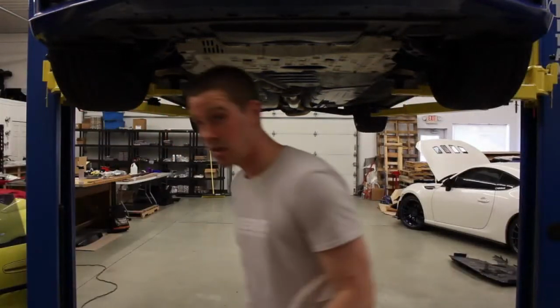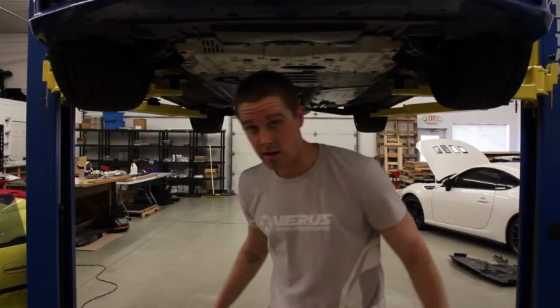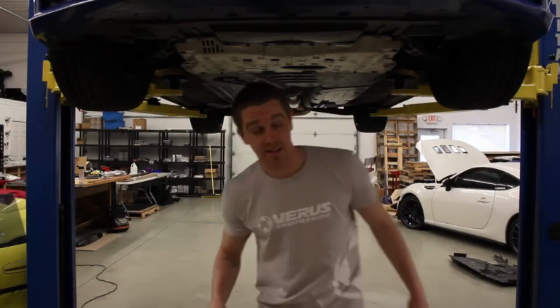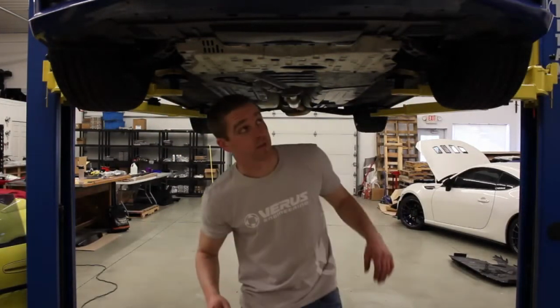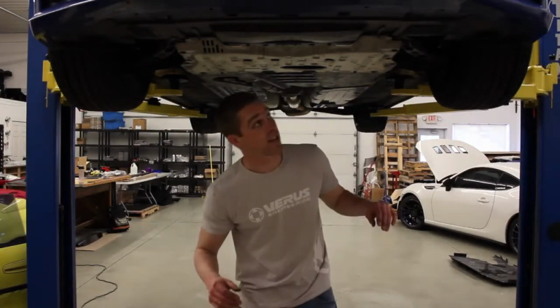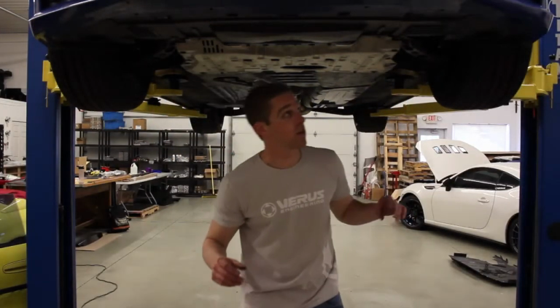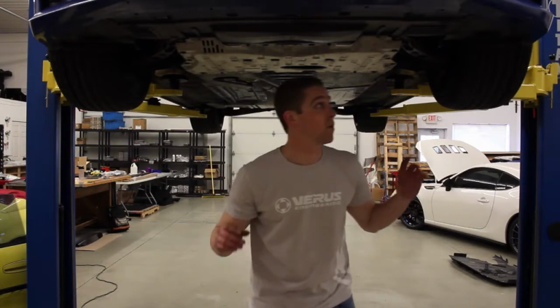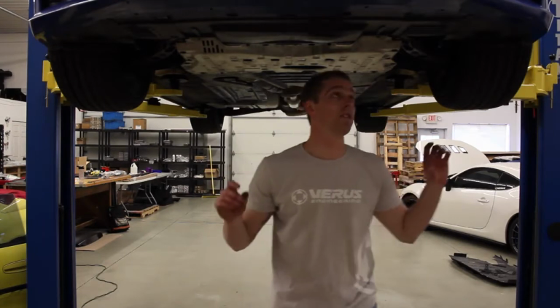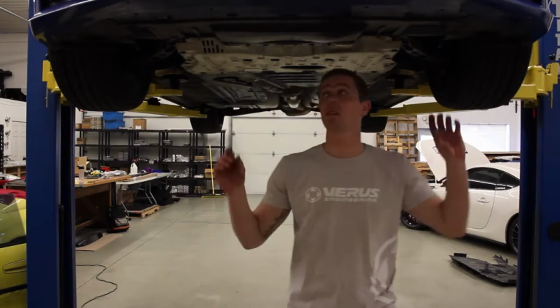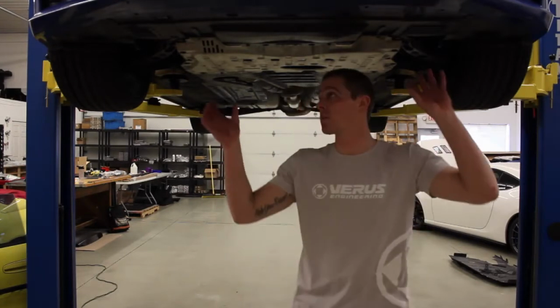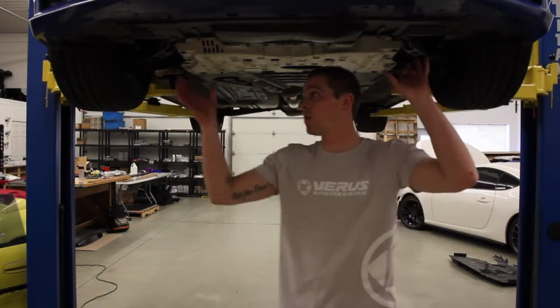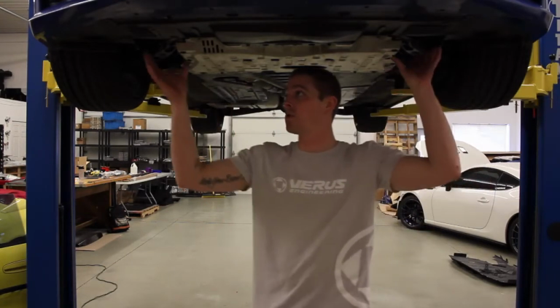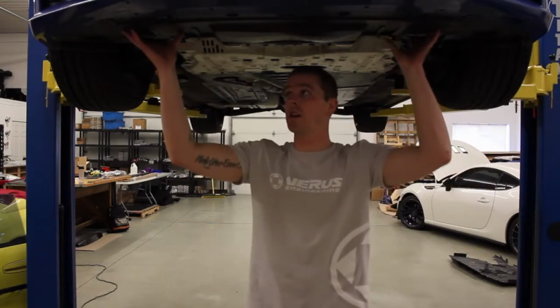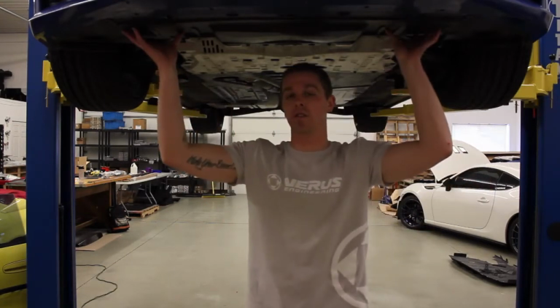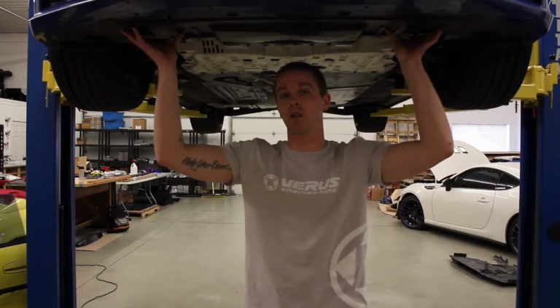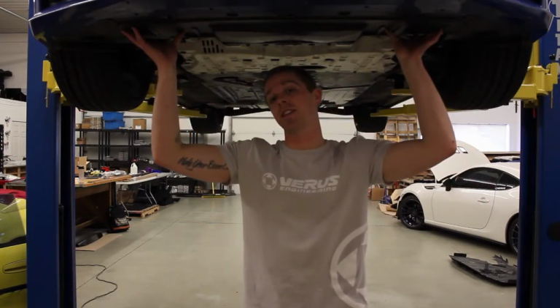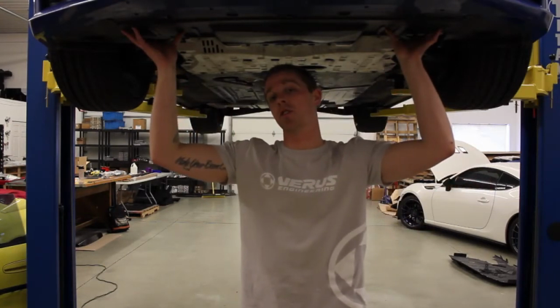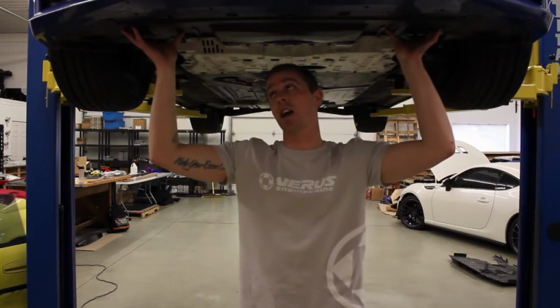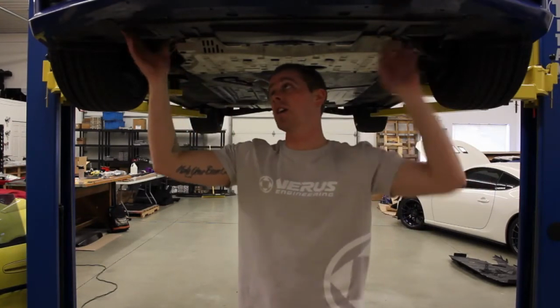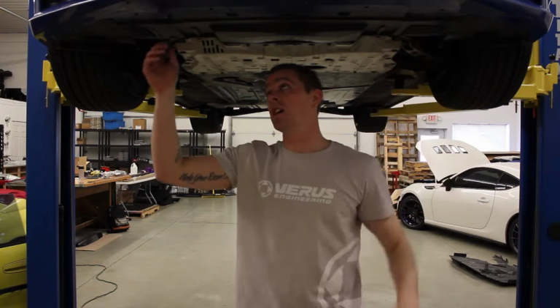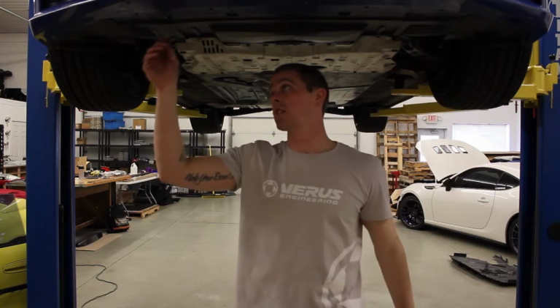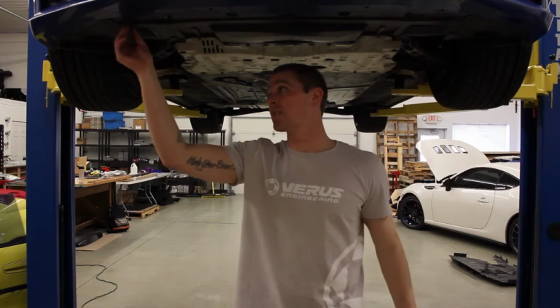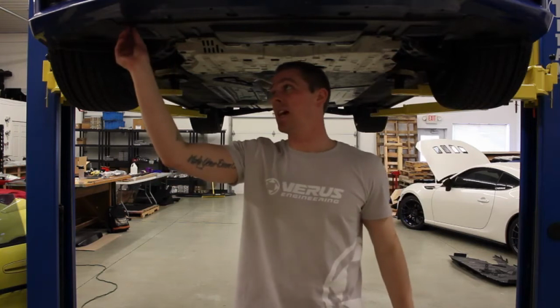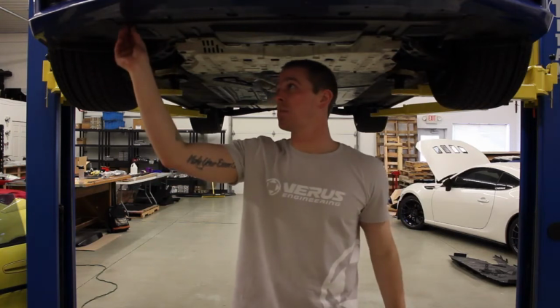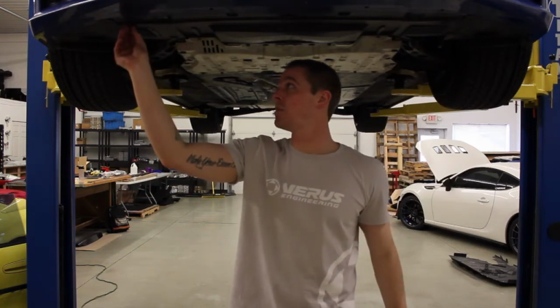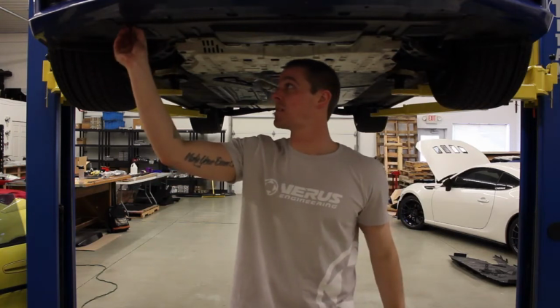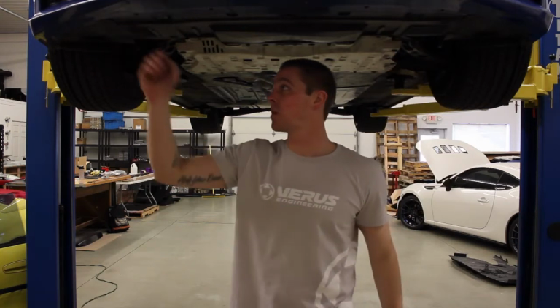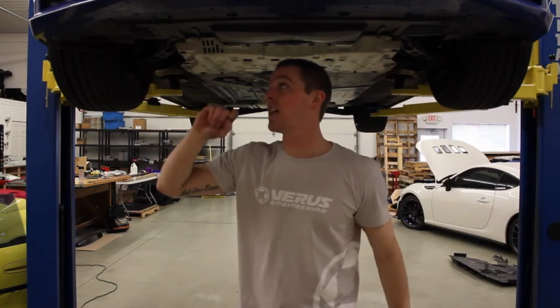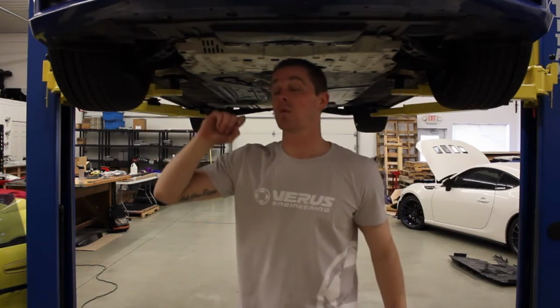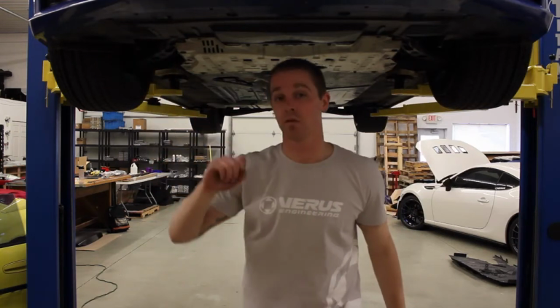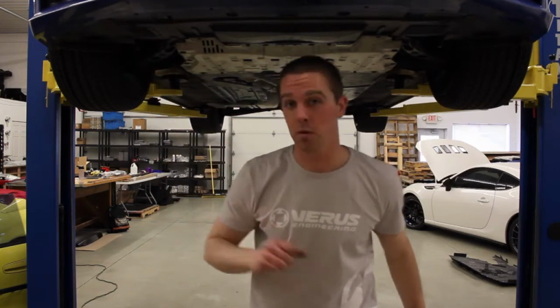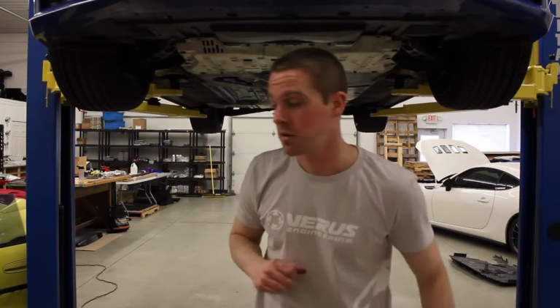All right guys, the first thing we're going to want to do is uninstall this under tray. There's going to be some plastic push pins that we're going to want to get out, as well as a few bolts too.